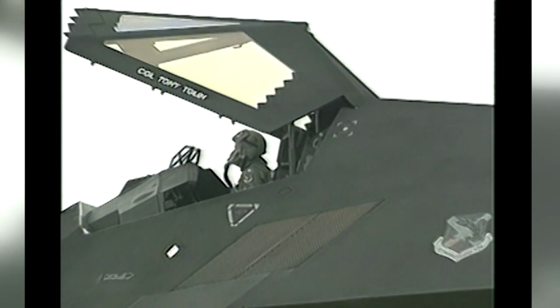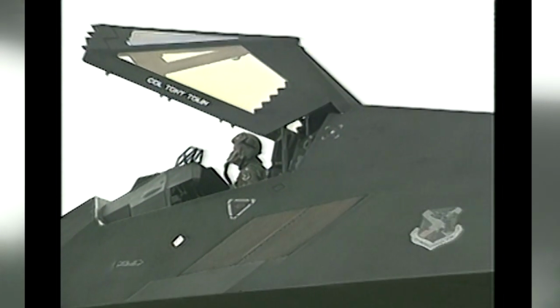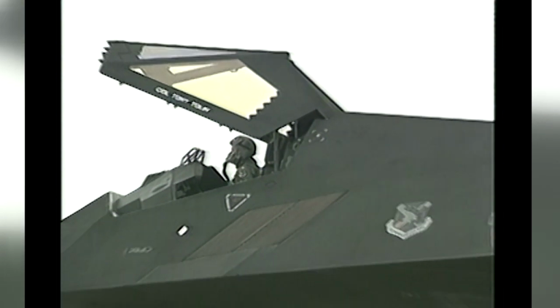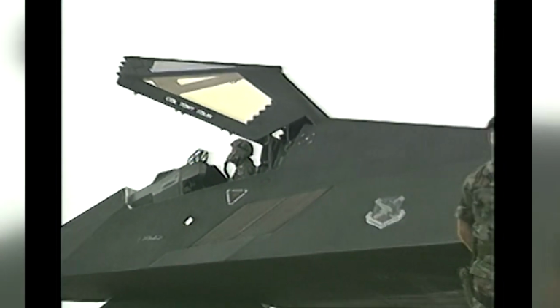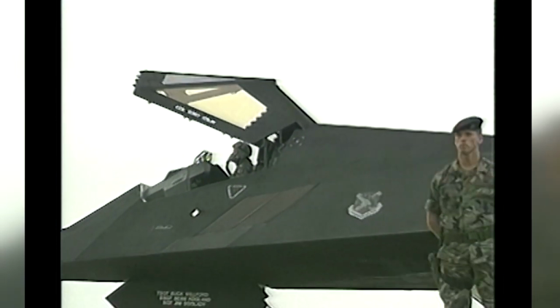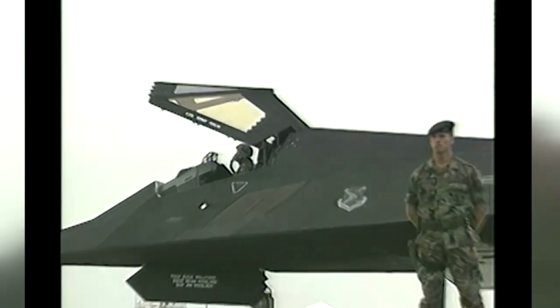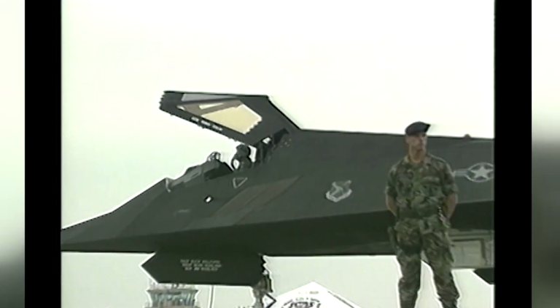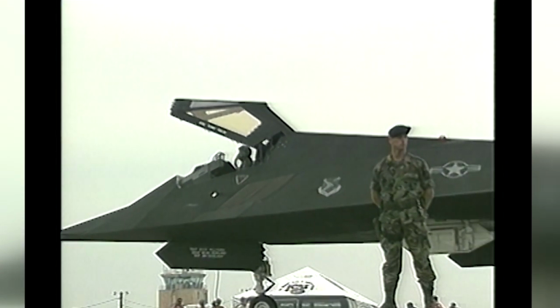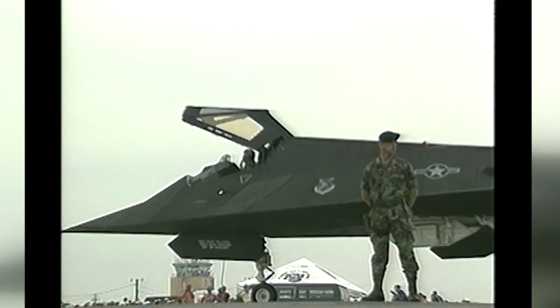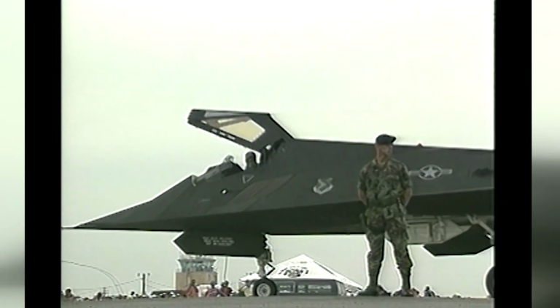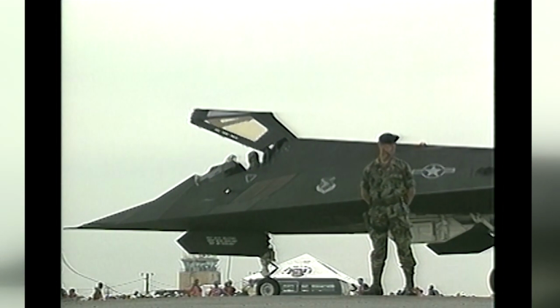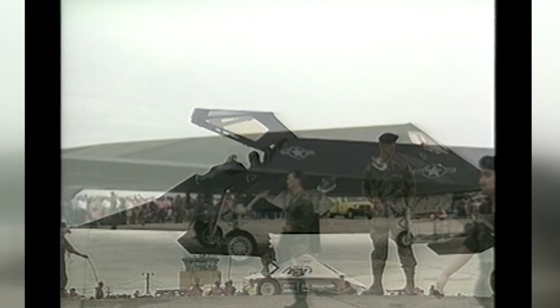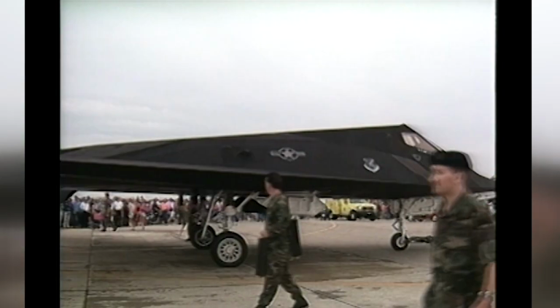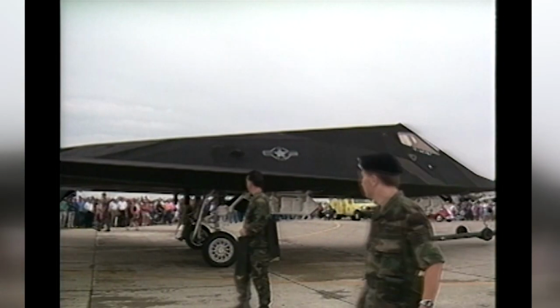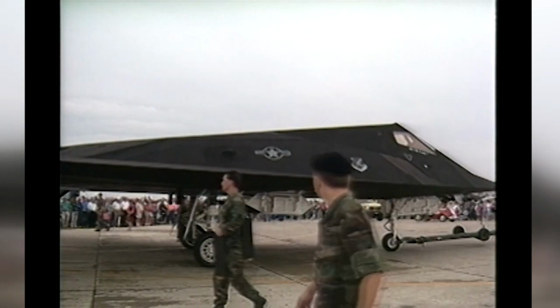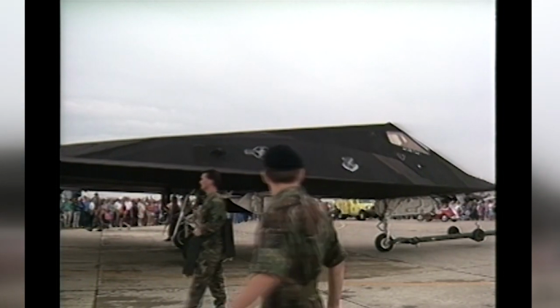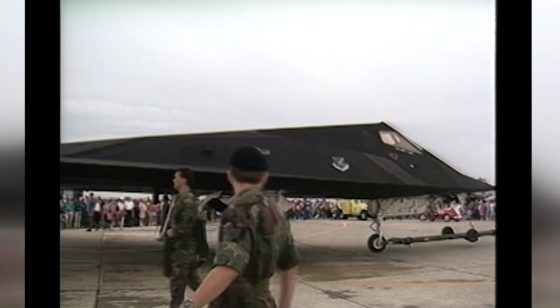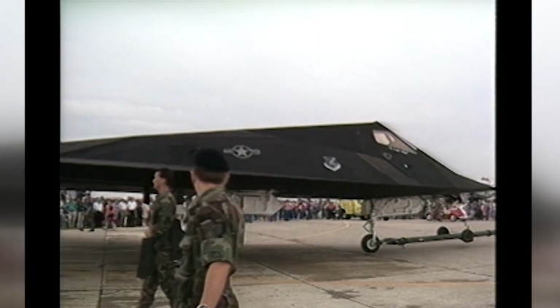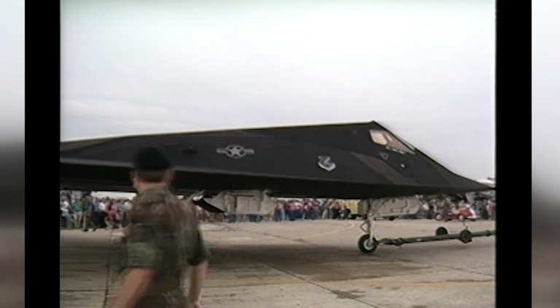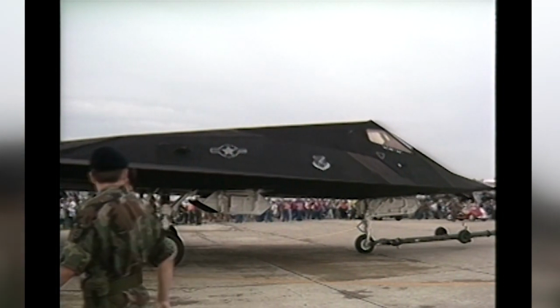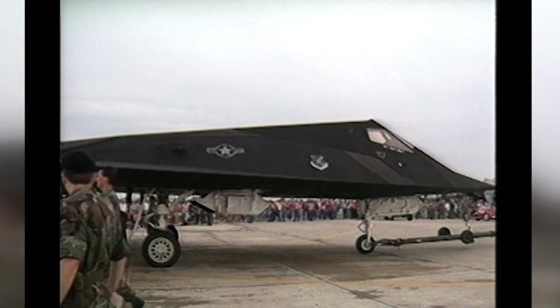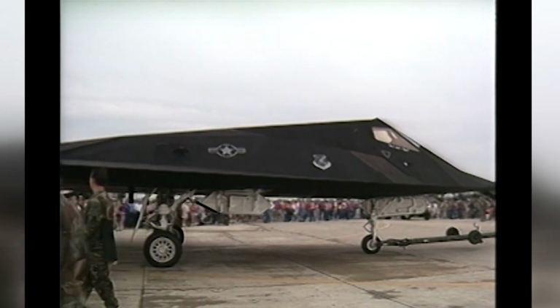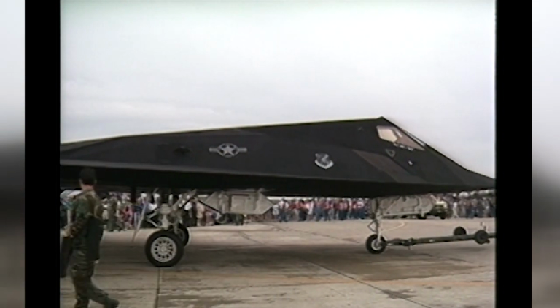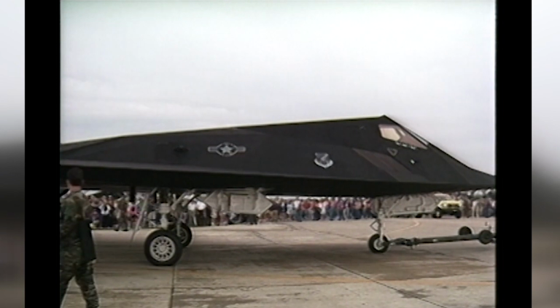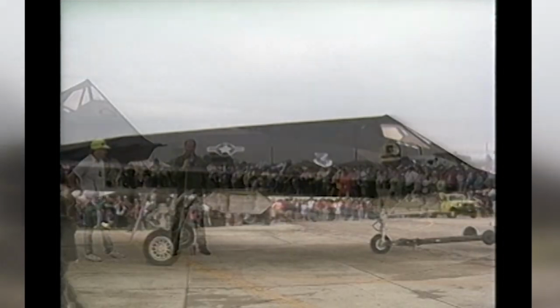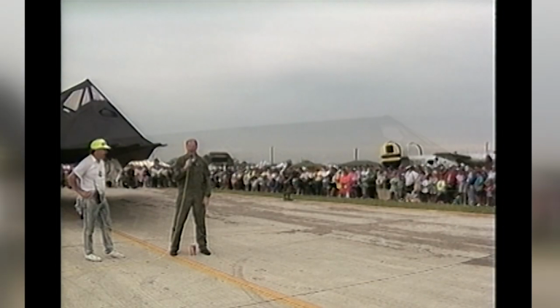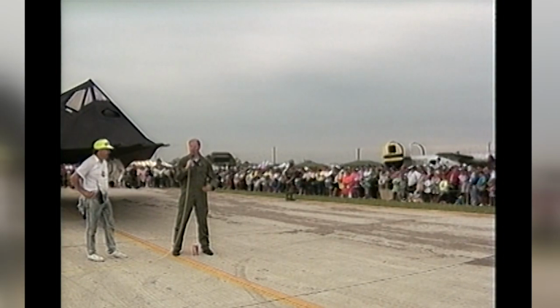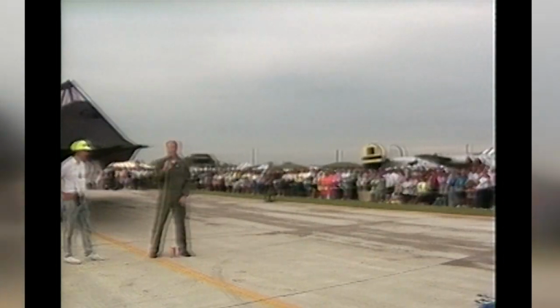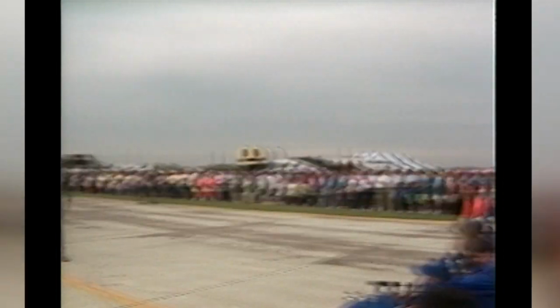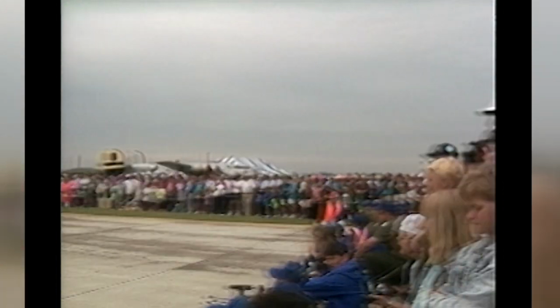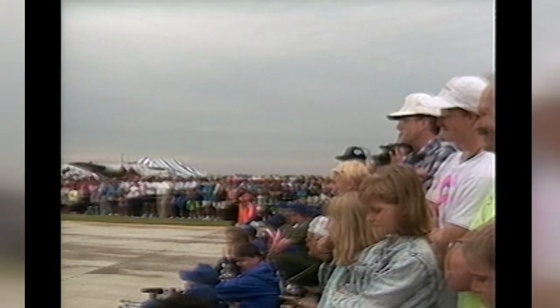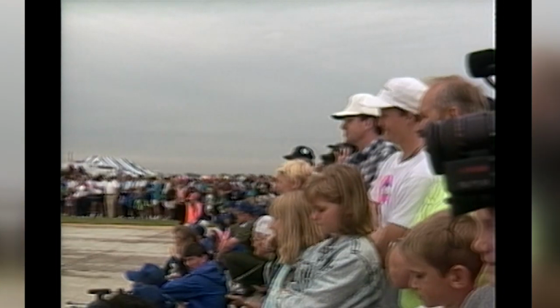The aircraft sits quietly. Its shape, at first glance, seems flat and smooth, but on closer examination reveals itself to be an endless collage of angles. Stealth pilot Scott Stemford explains.